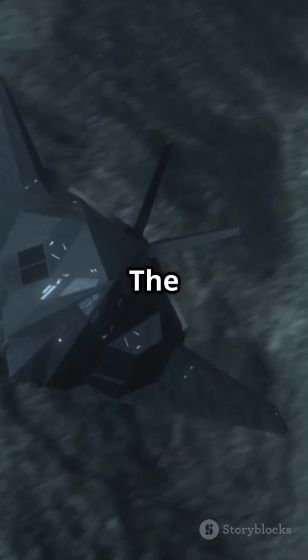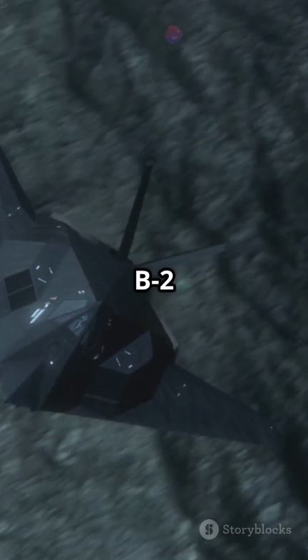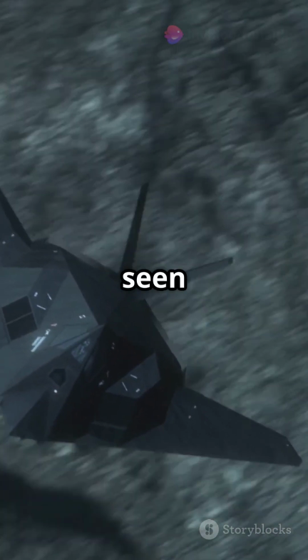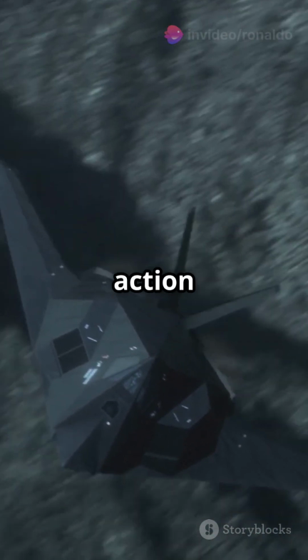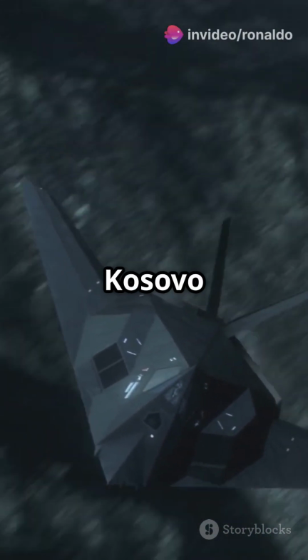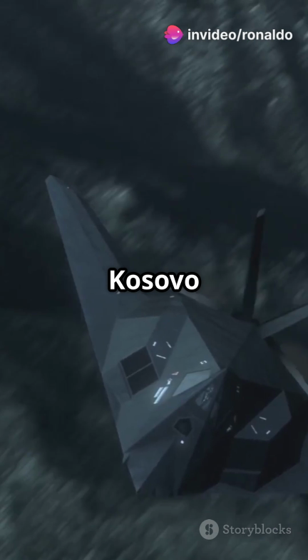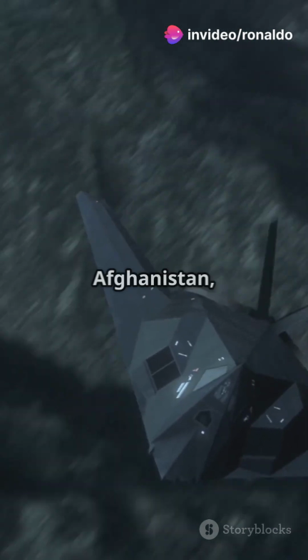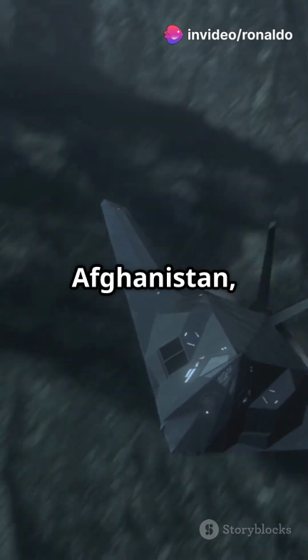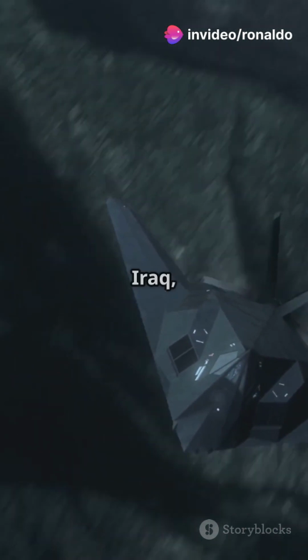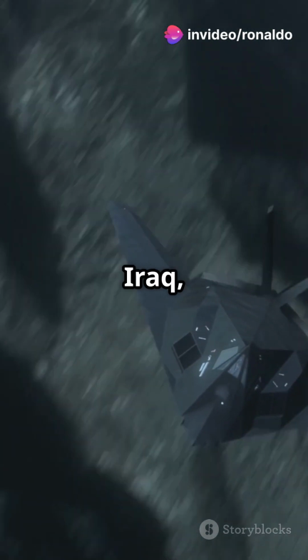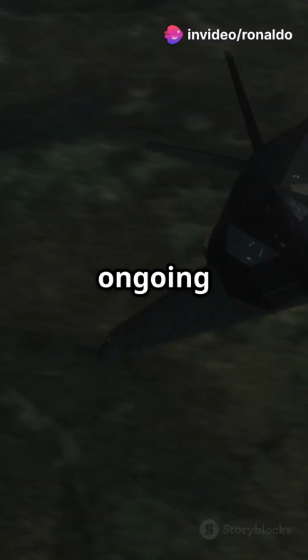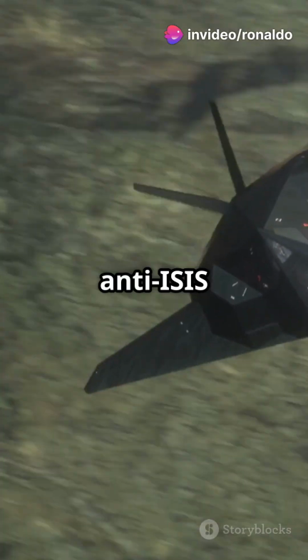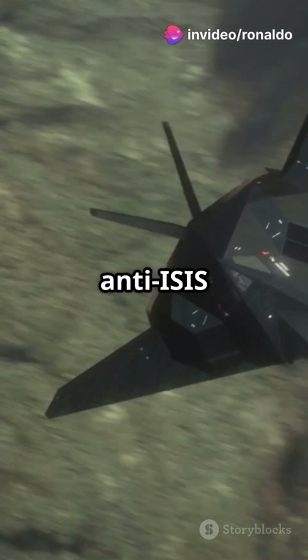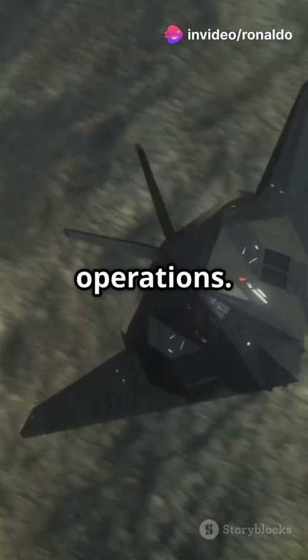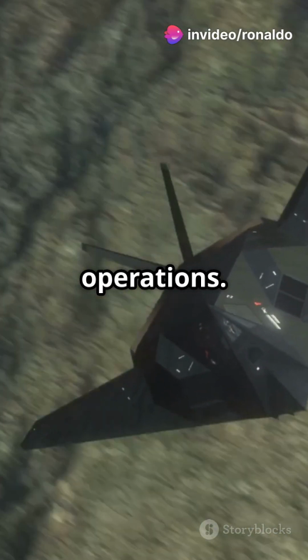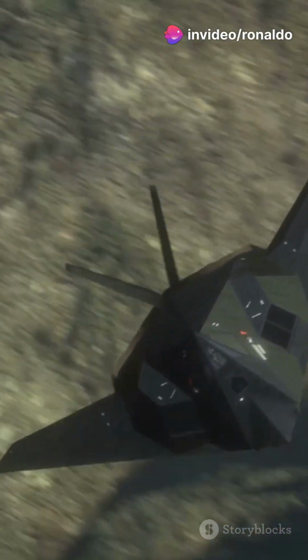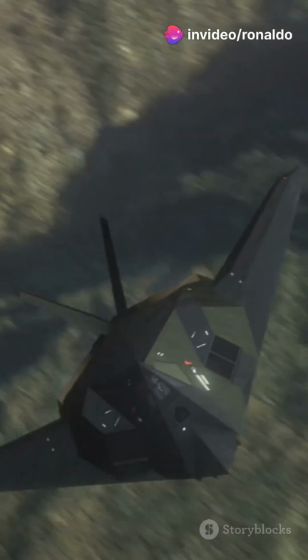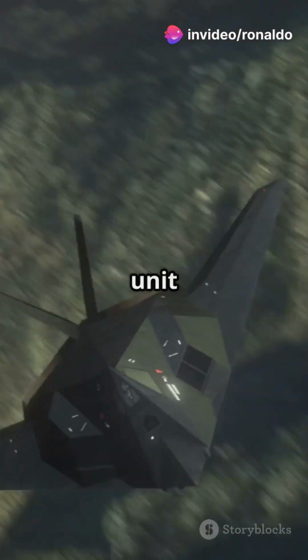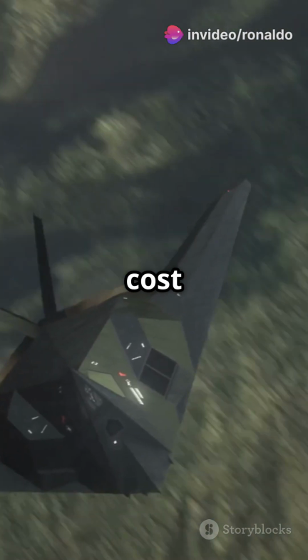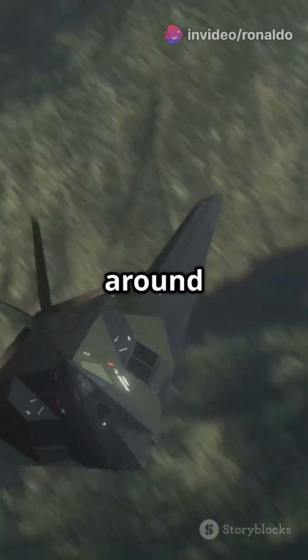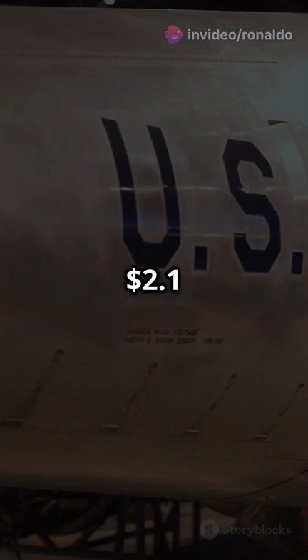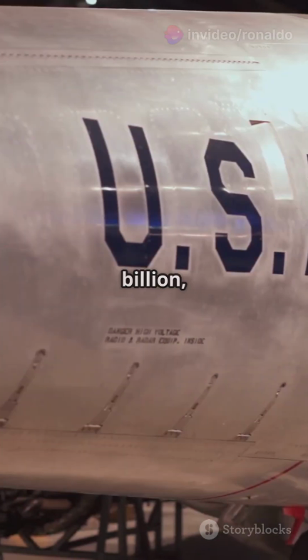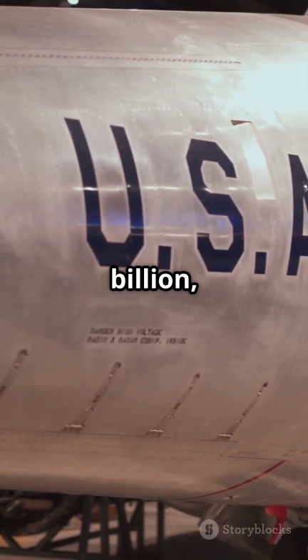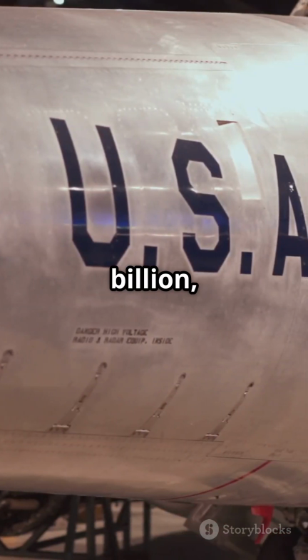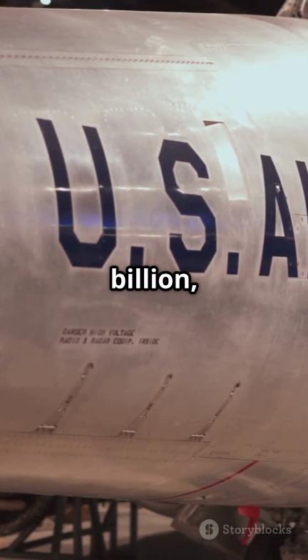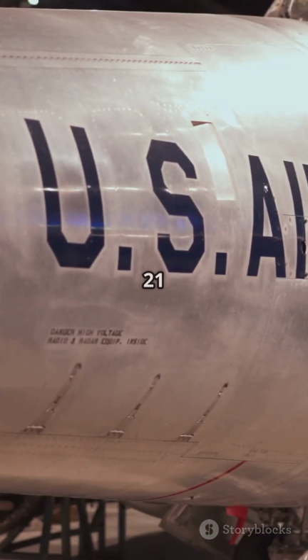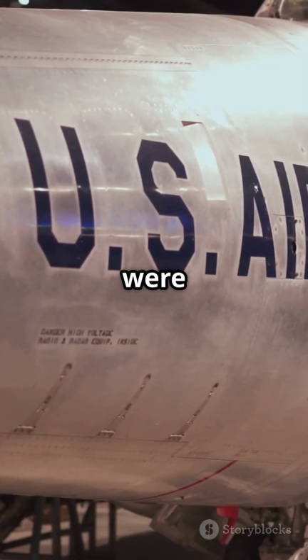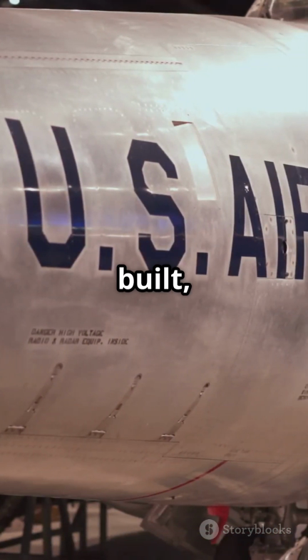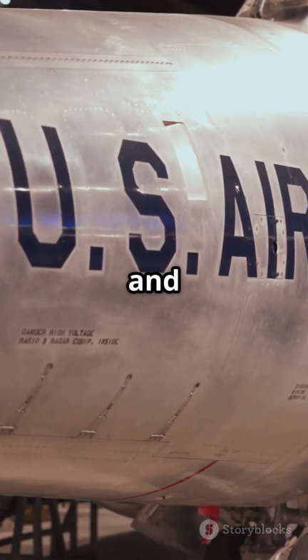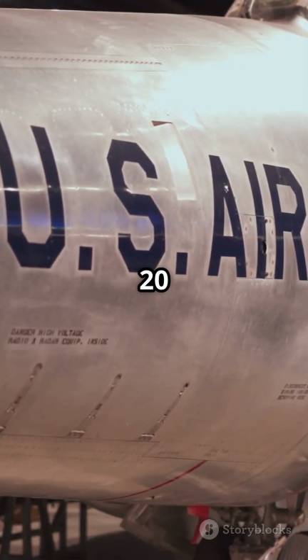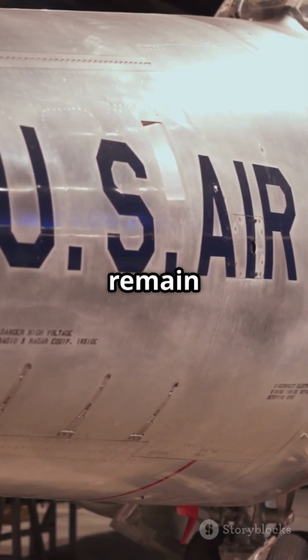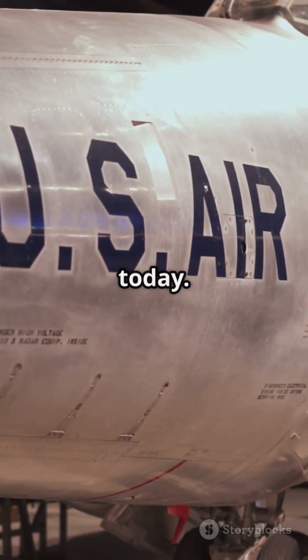The B-2 has seen action in the Kosovo War, Afghanistan, Iraq, and ongoing anti-ISIS operations. With a unit cost of around $2.1 billion, only 21 were built, and 20 remain active today.